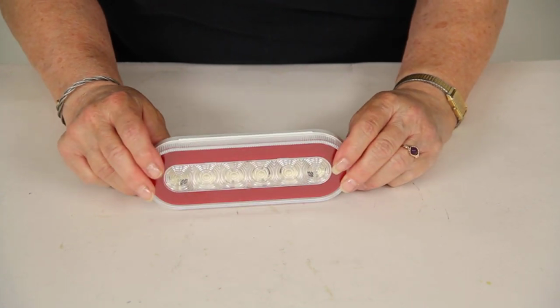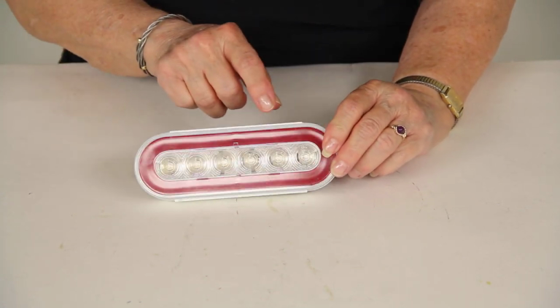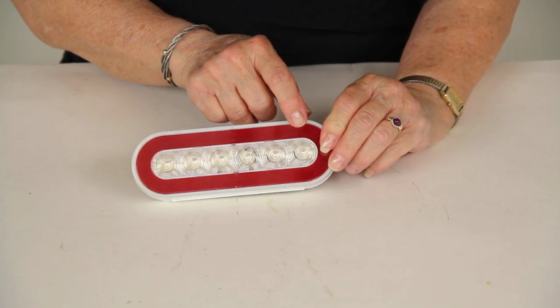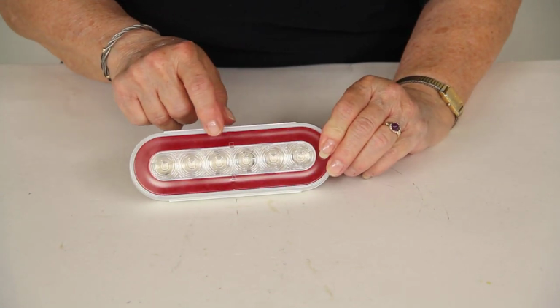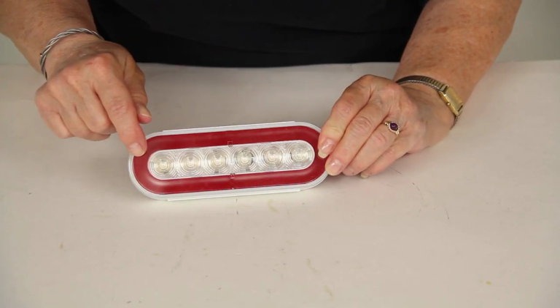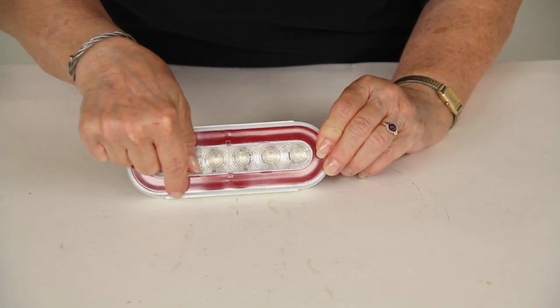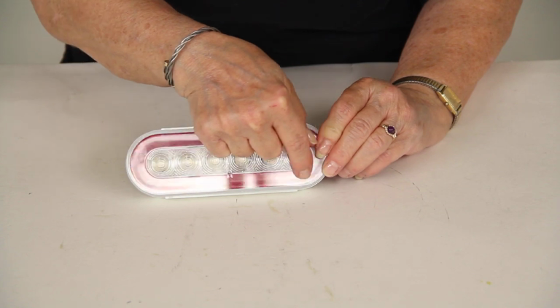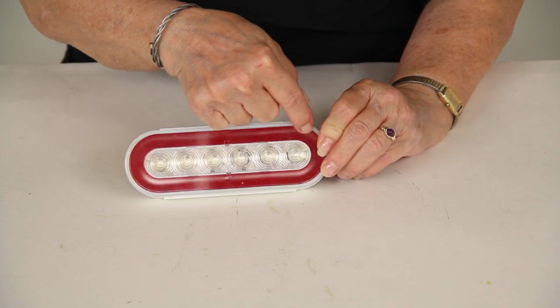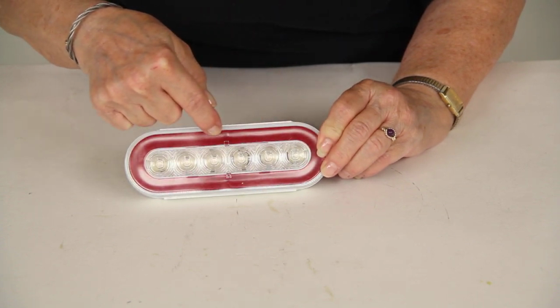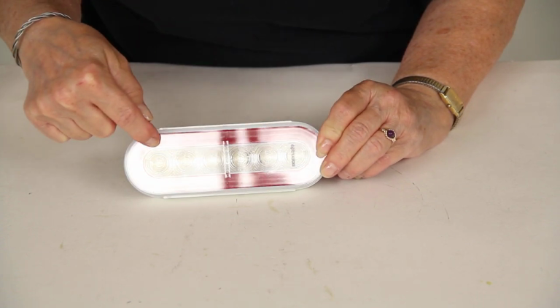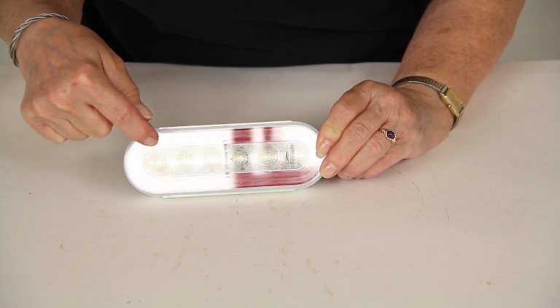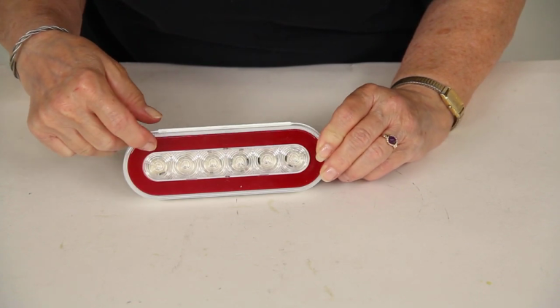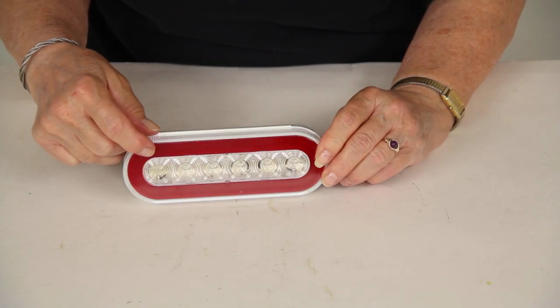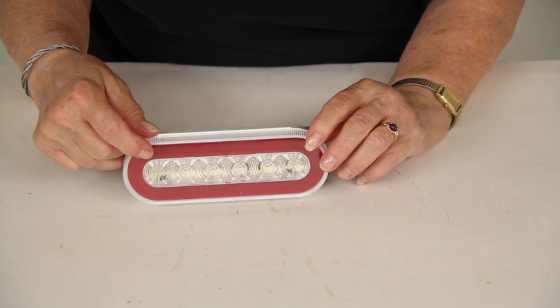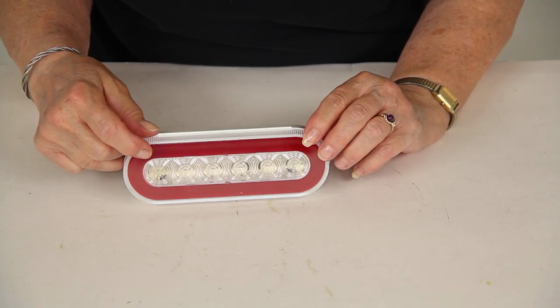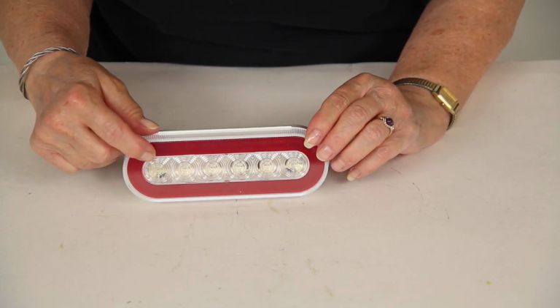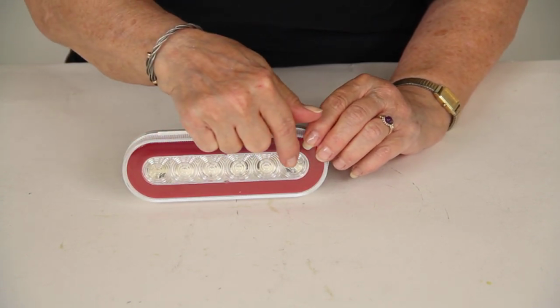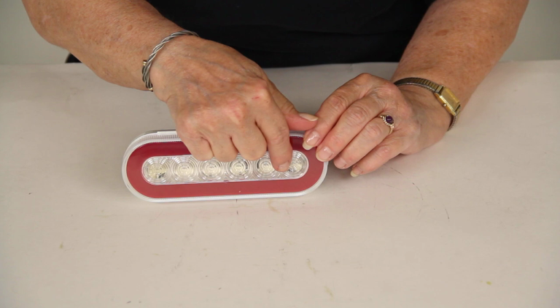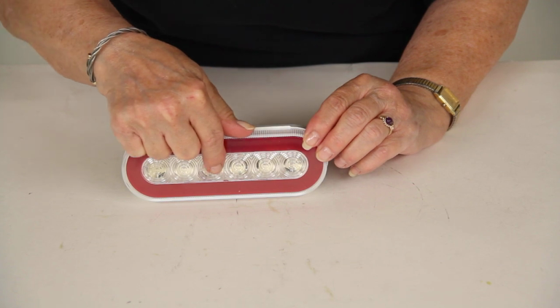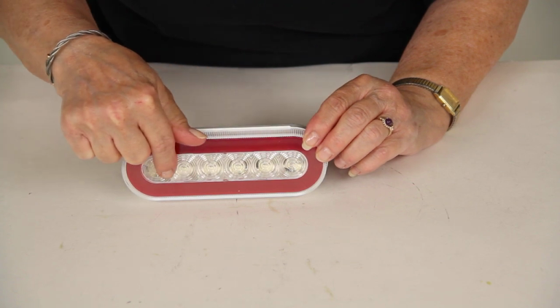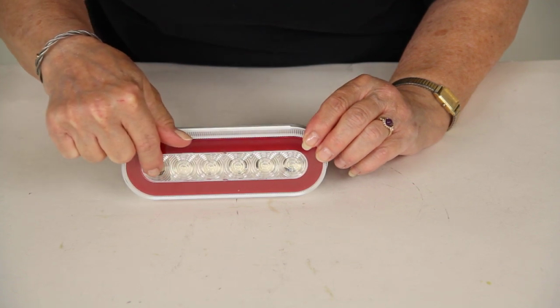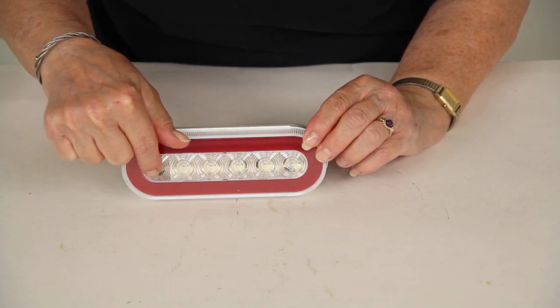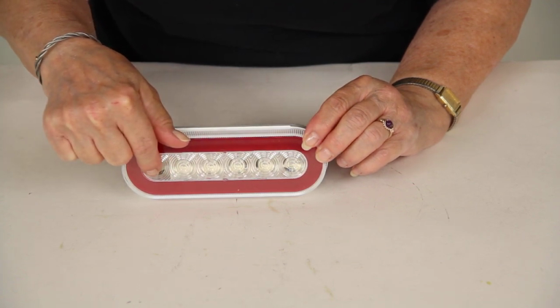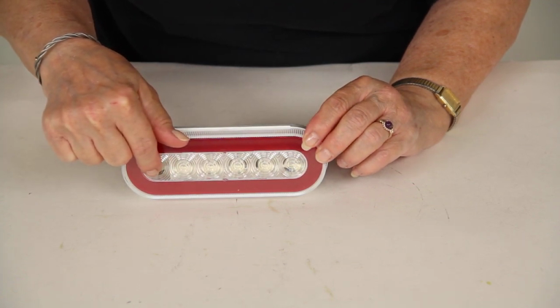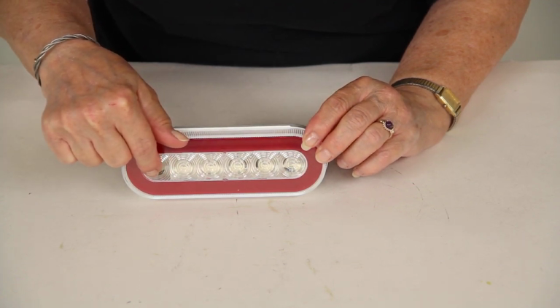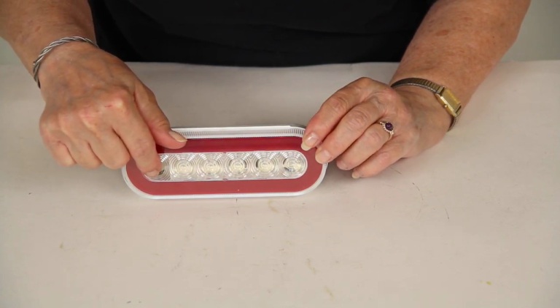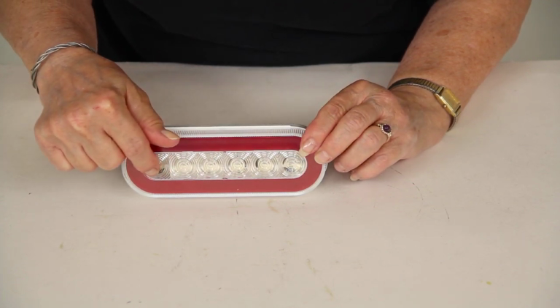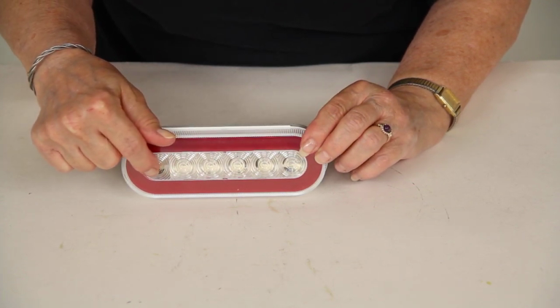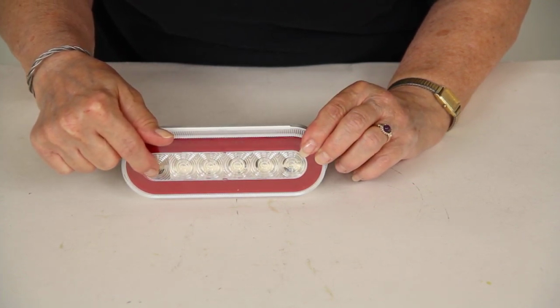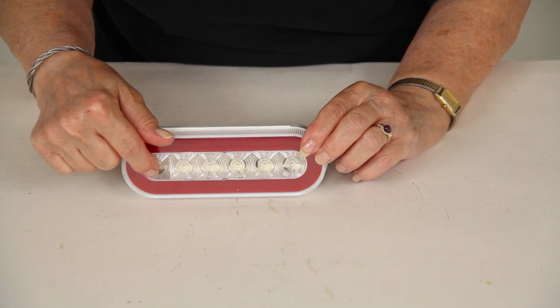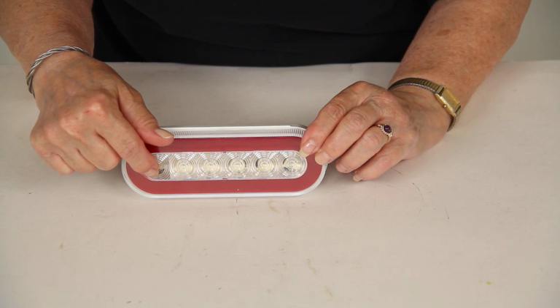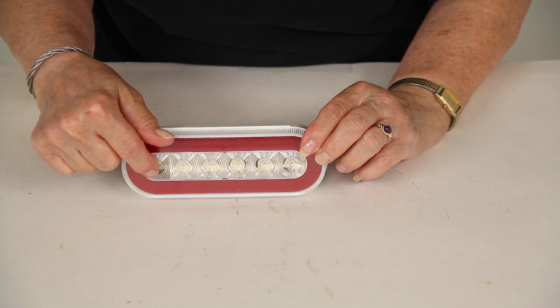You have a band of red LEDs on the perimeter of the light and that will be your tail light. In the center you have what looks like clear LEDs but they're actually red, and they will be your brake light and your turn signal.